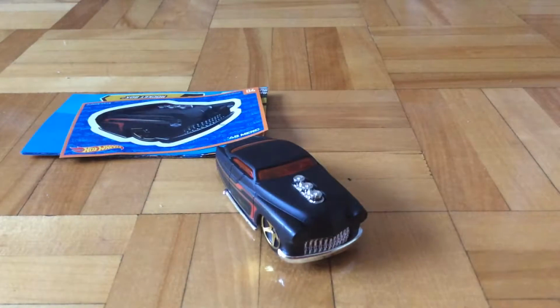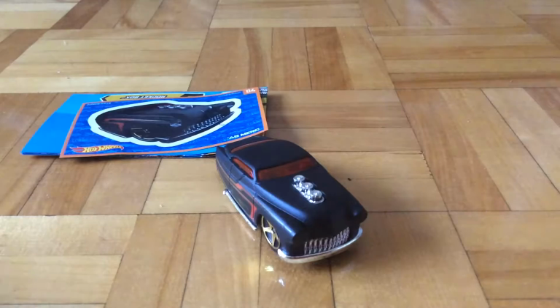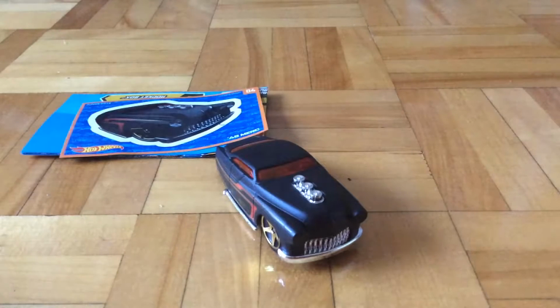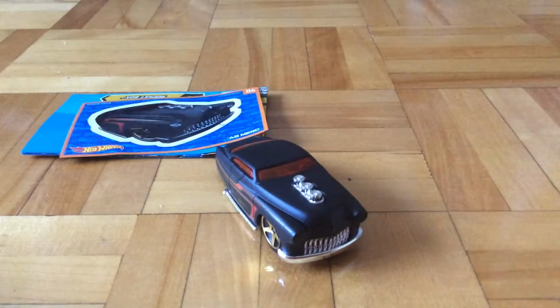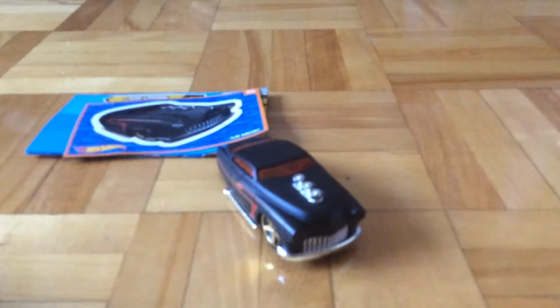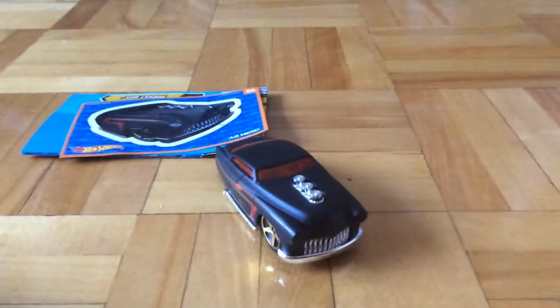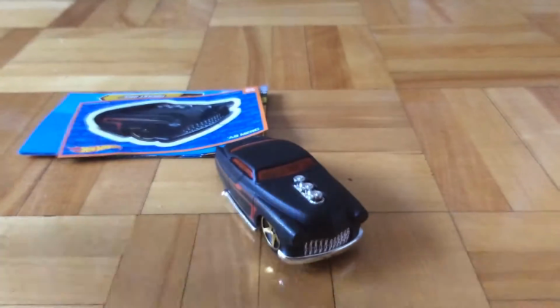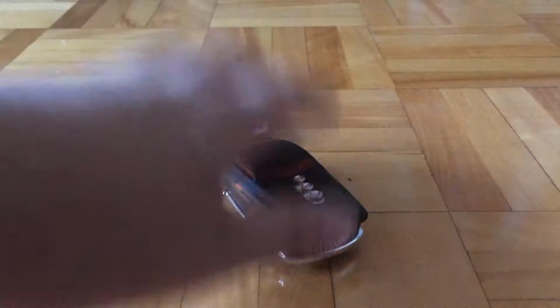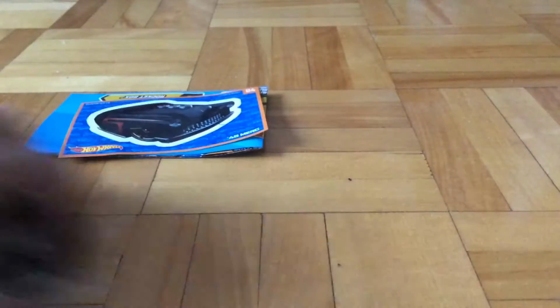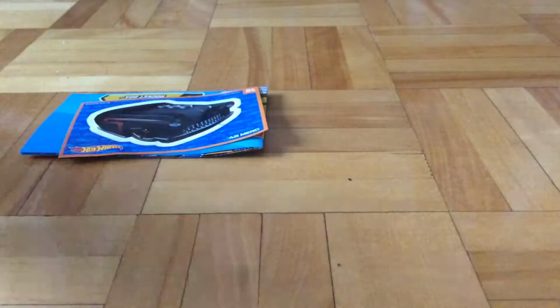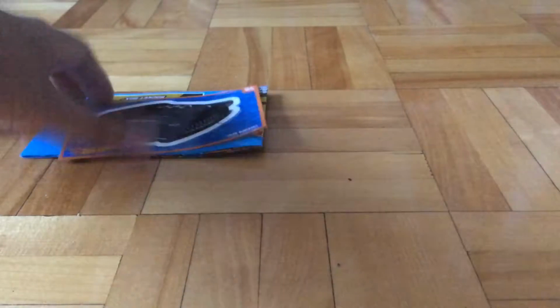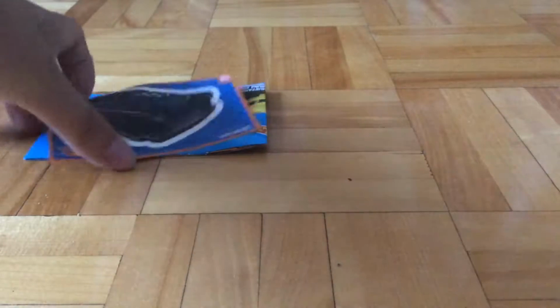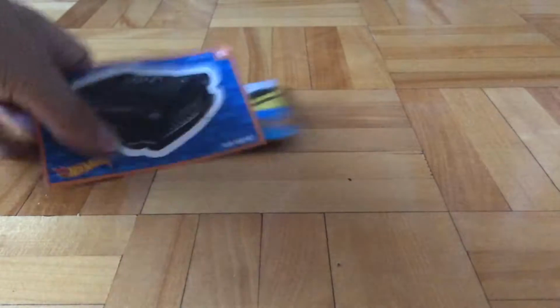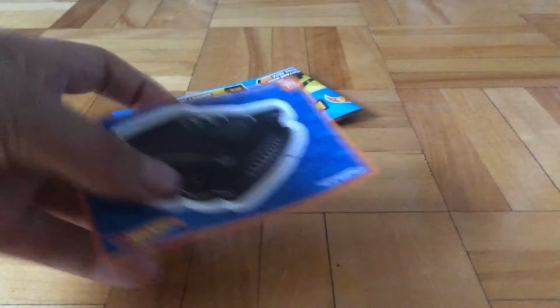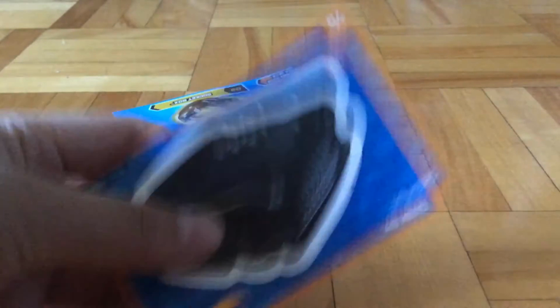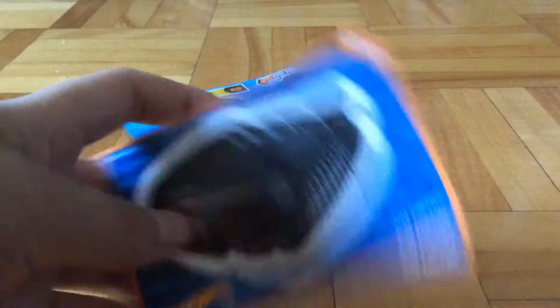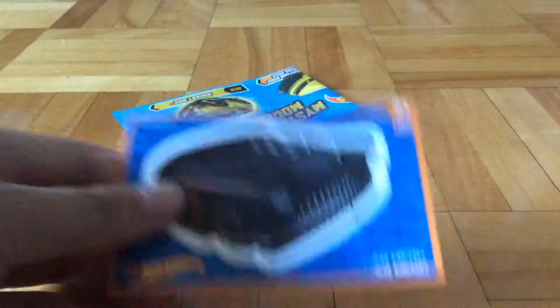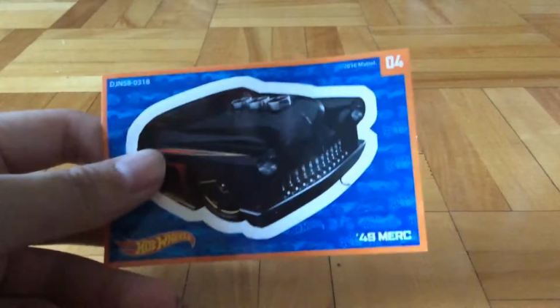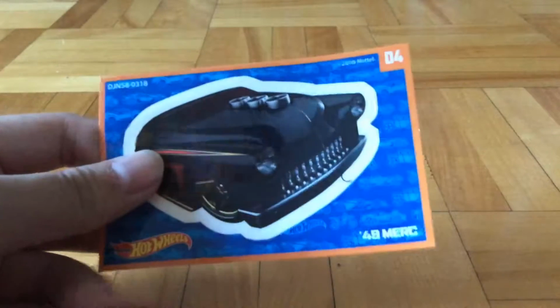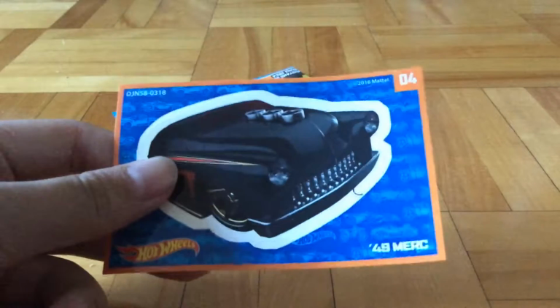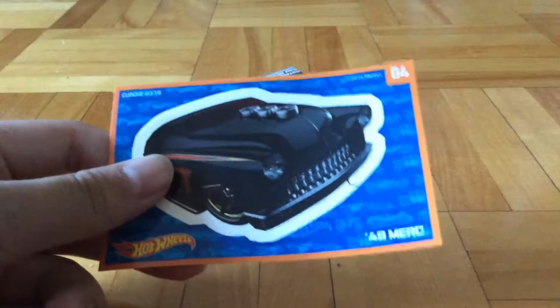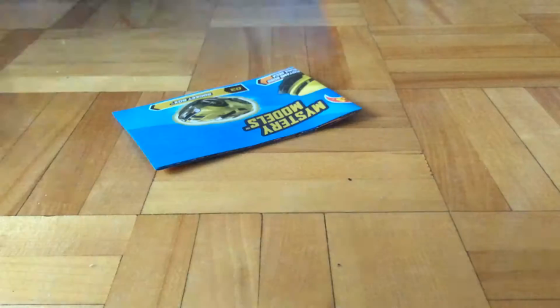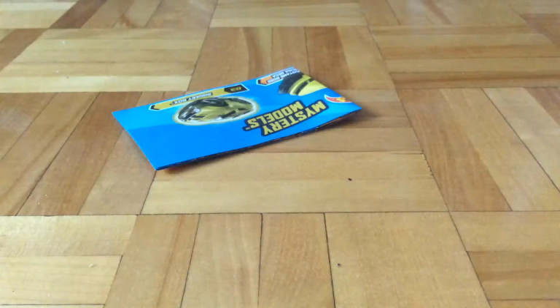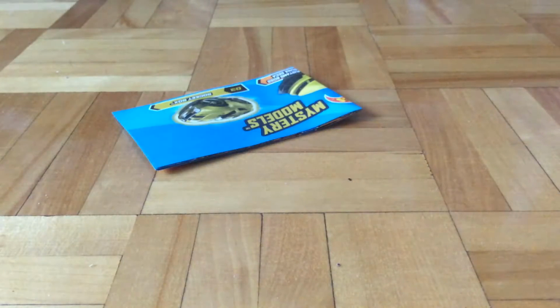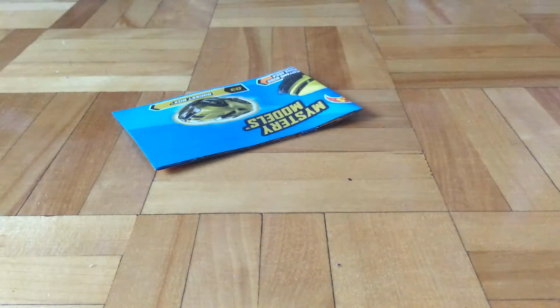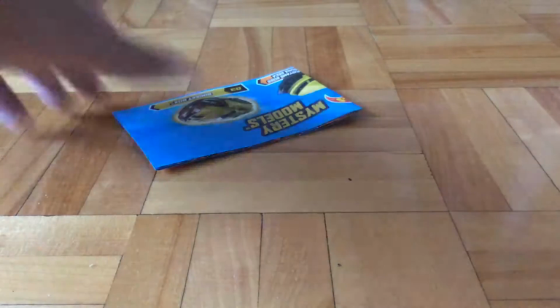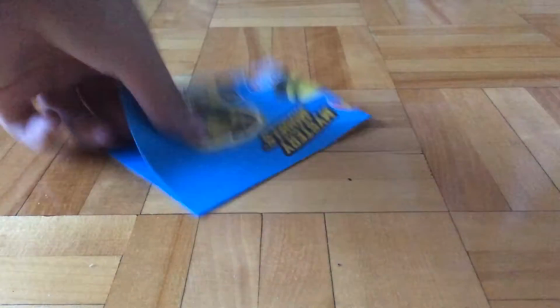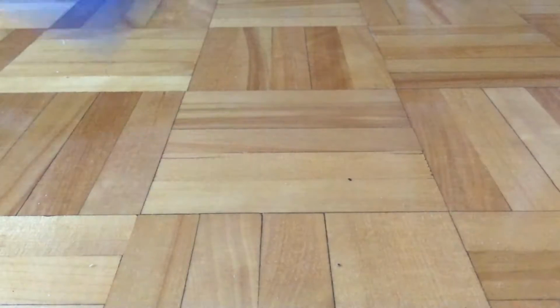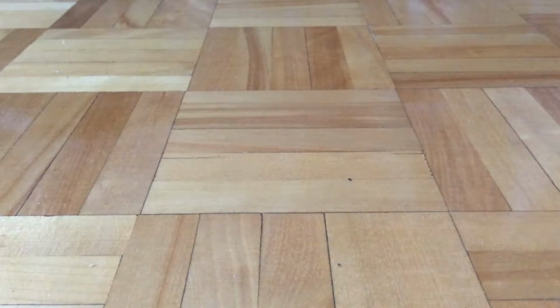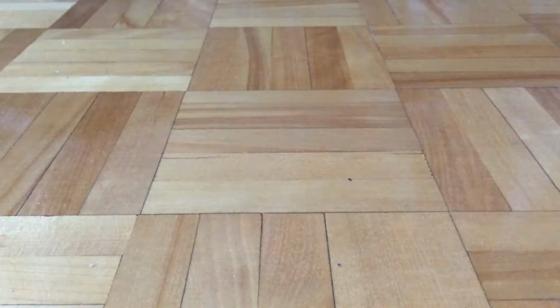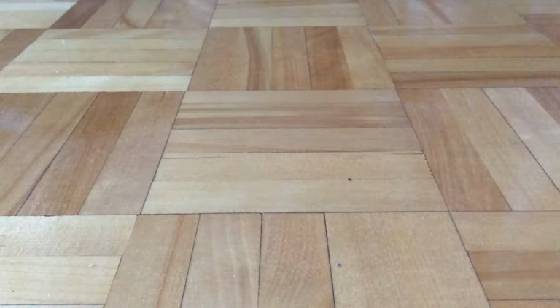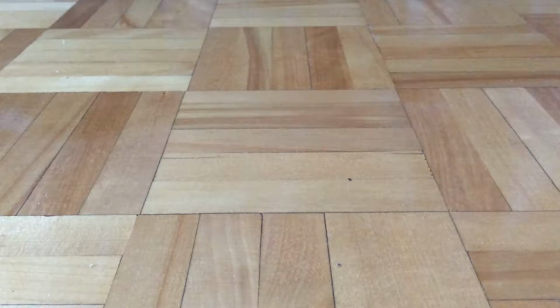So first up, let's take a look at the sticker right here. Next up, let's take a look at the poster.